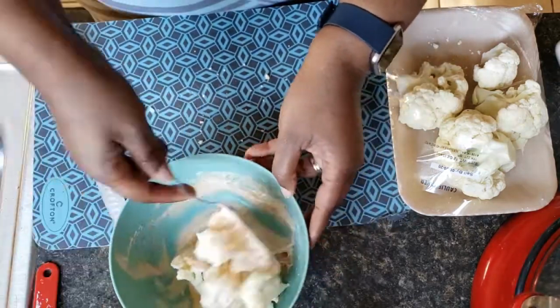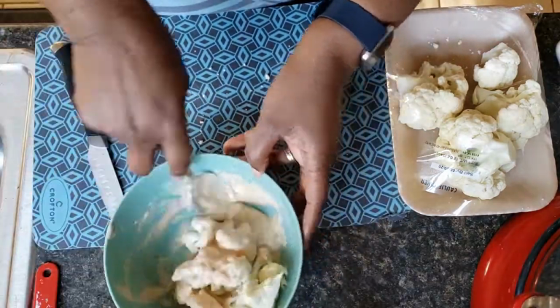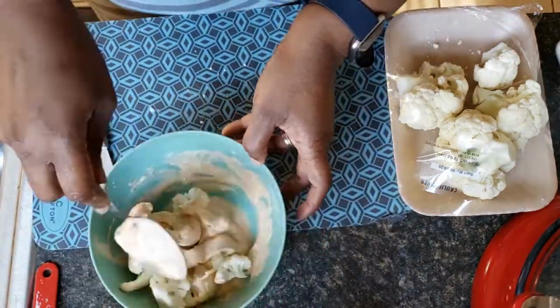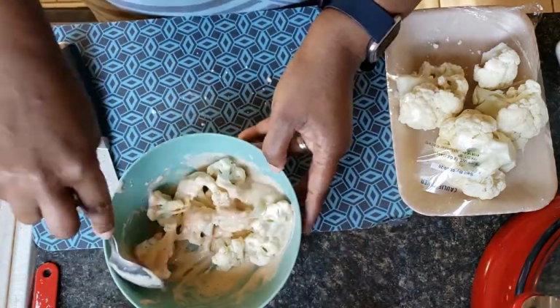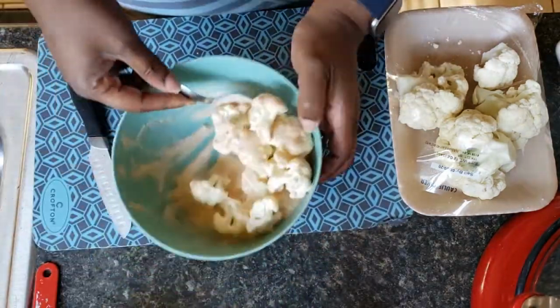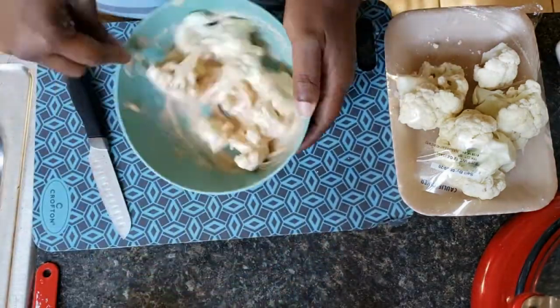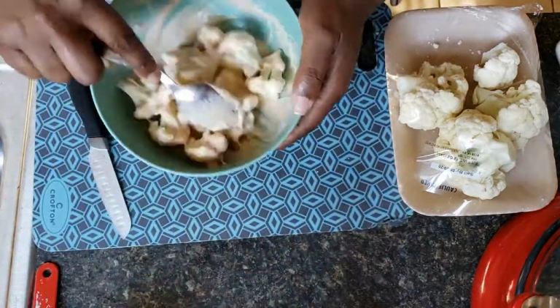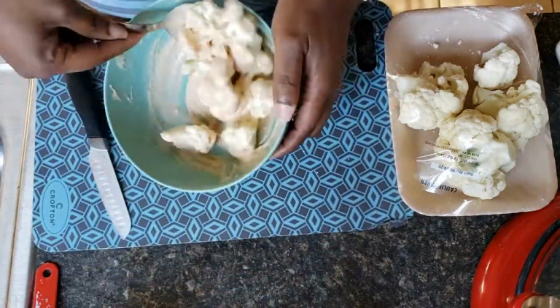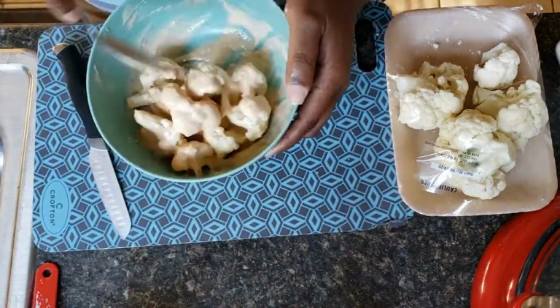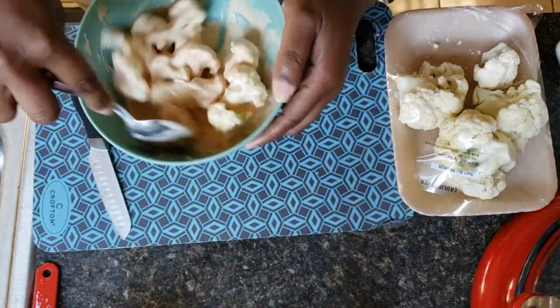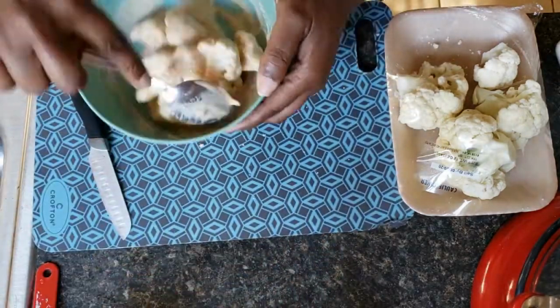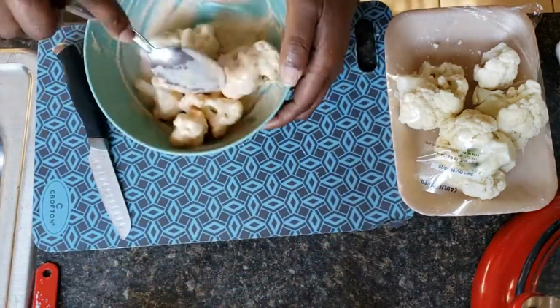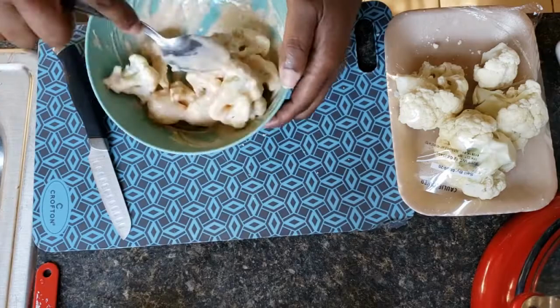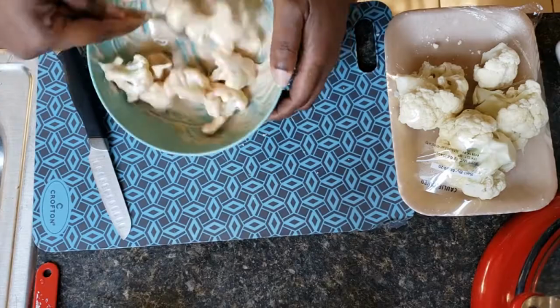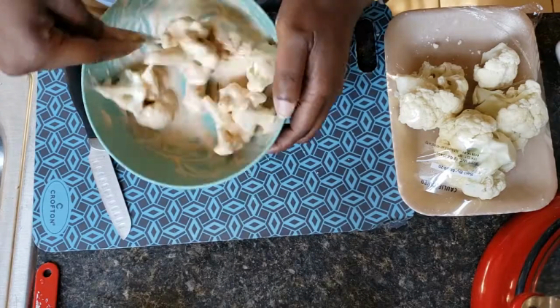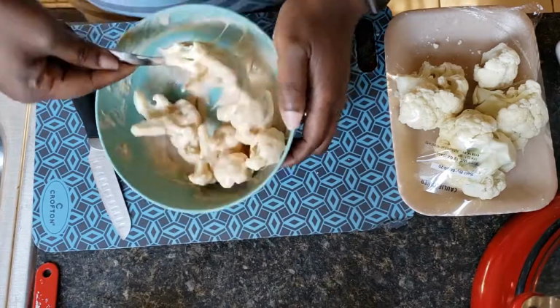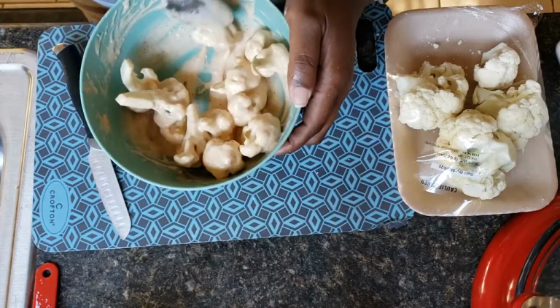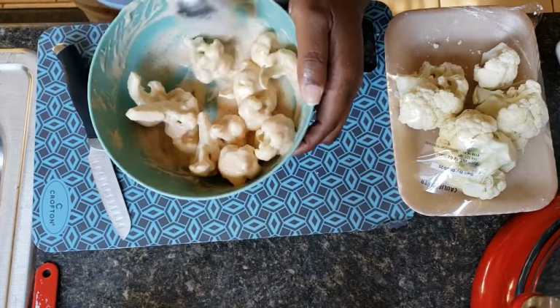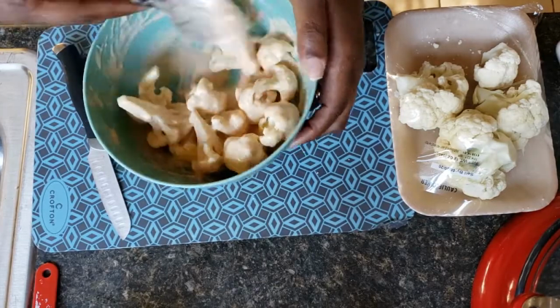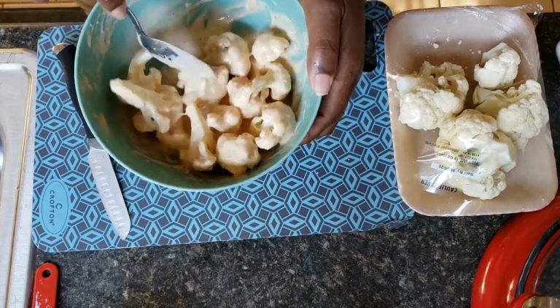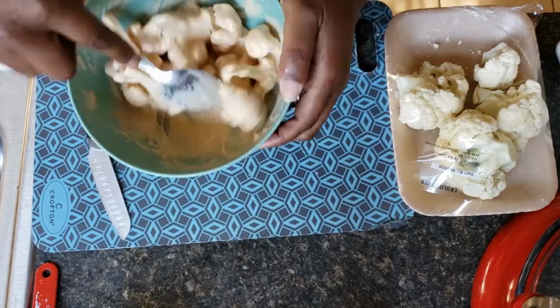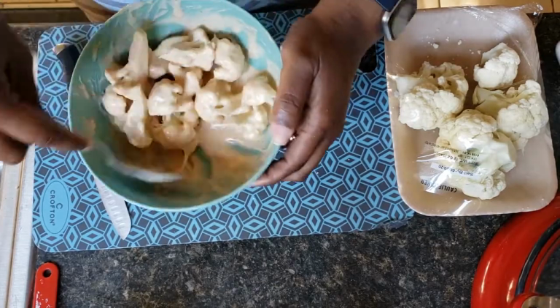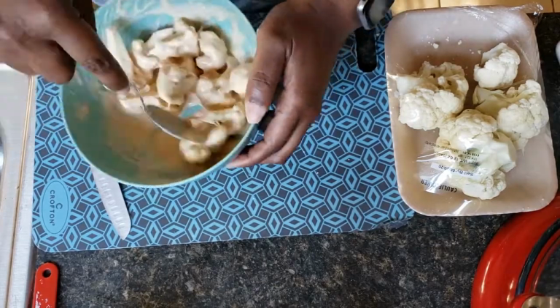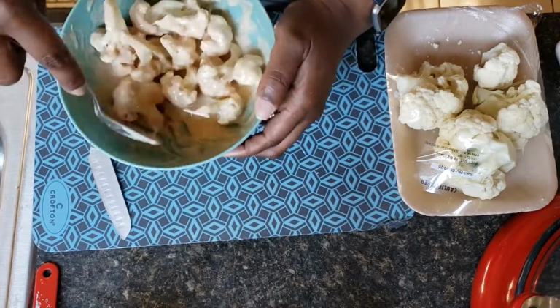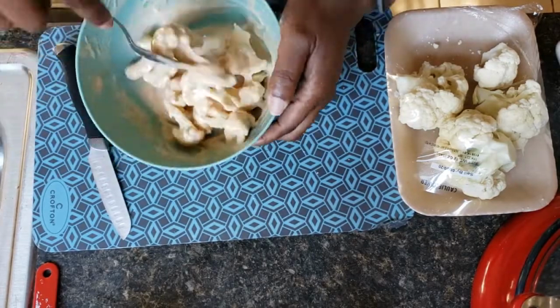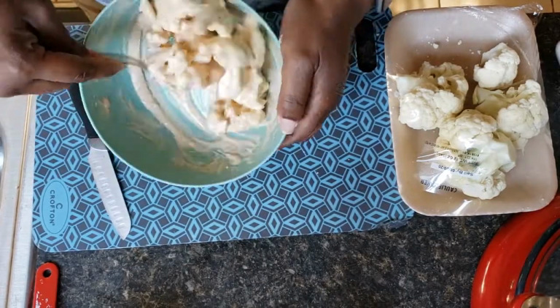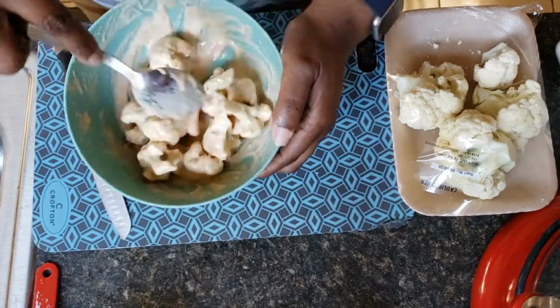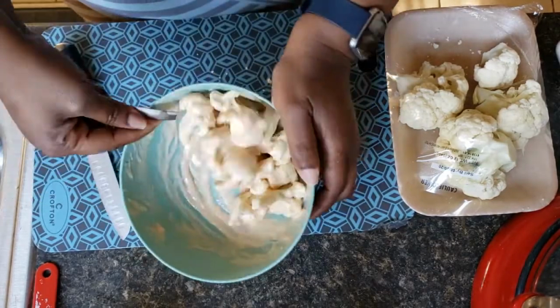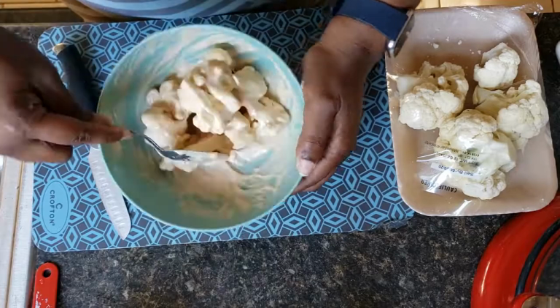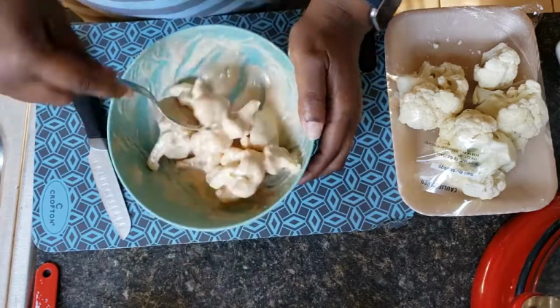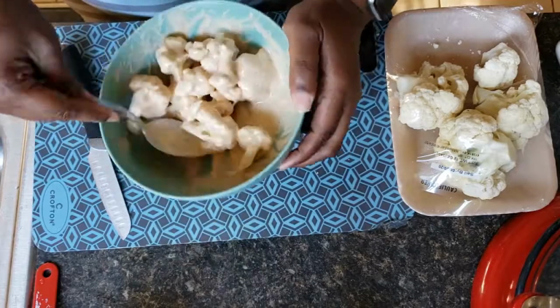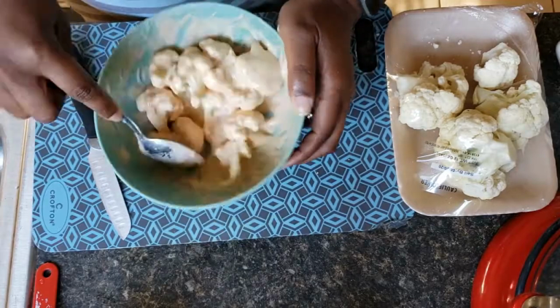Guys, this is so filling and so delicious. Now we're just tossing the cauliflower in the mixture, making sure all the pieces get nicely coated all over.